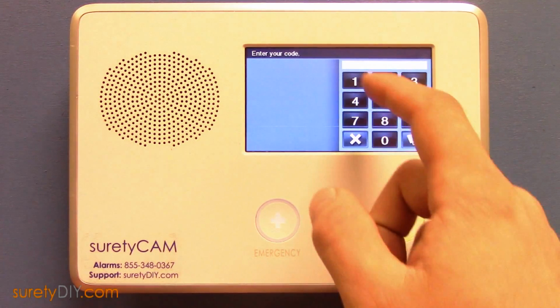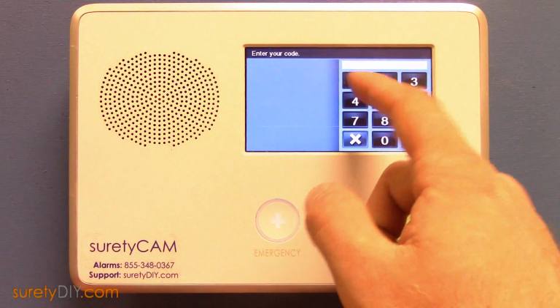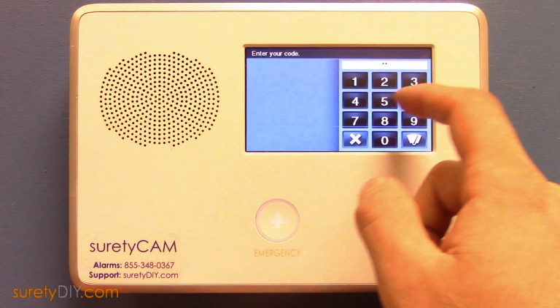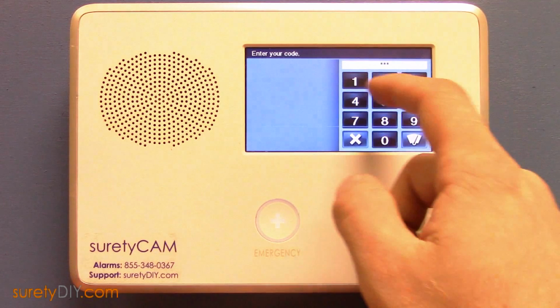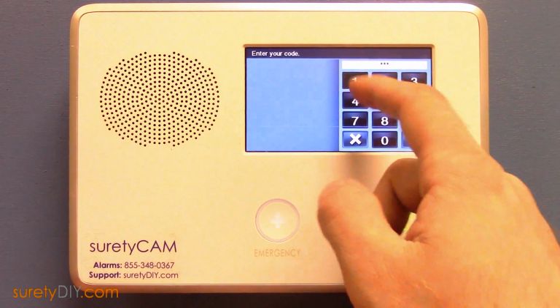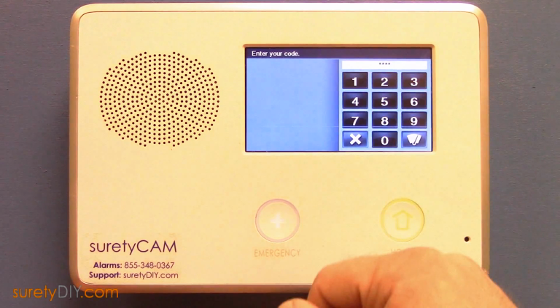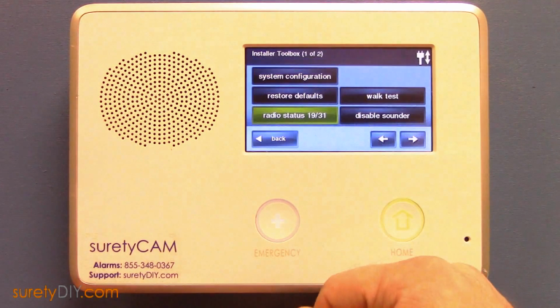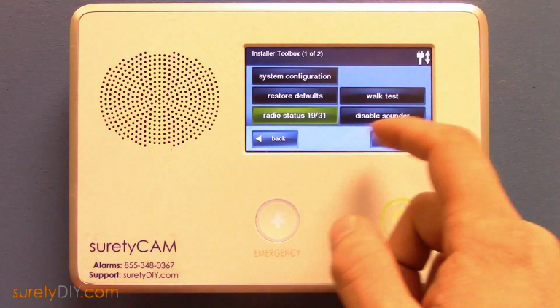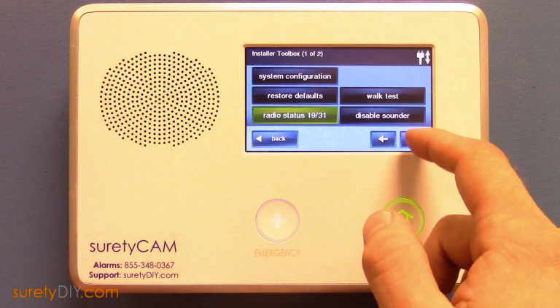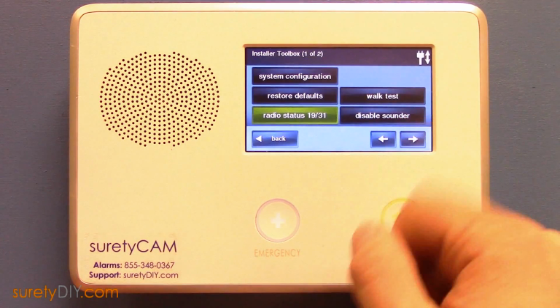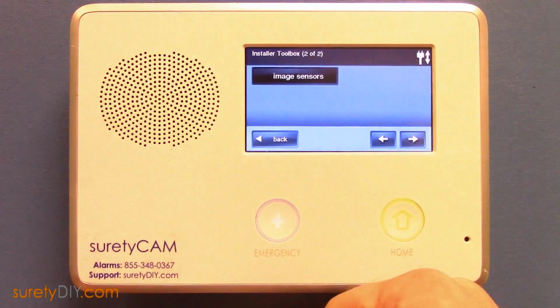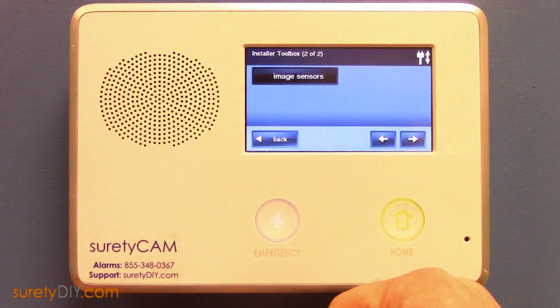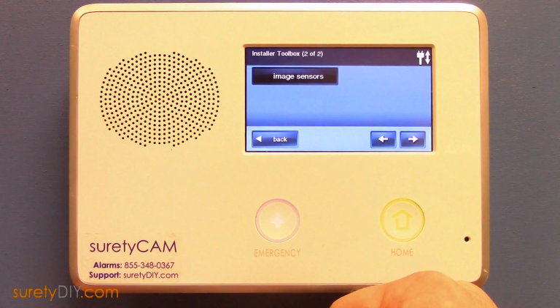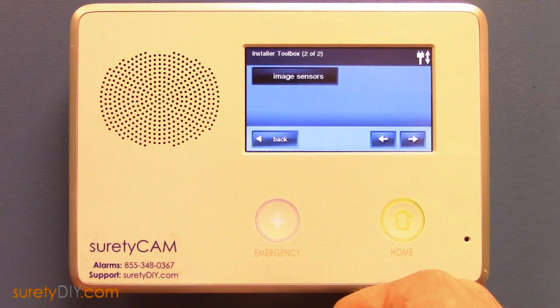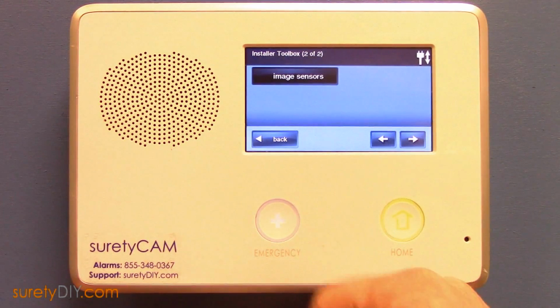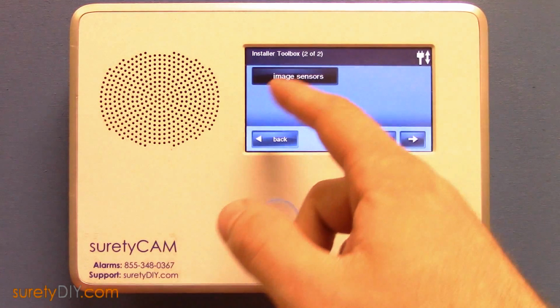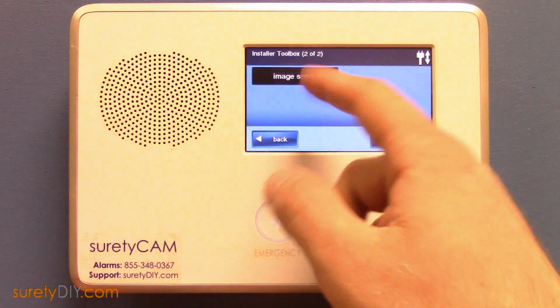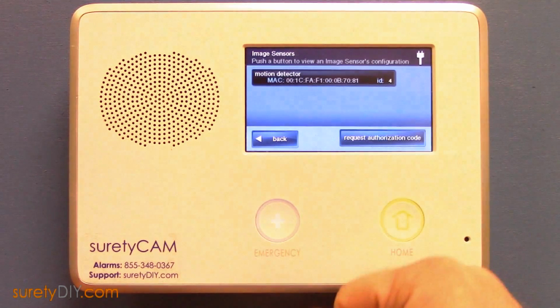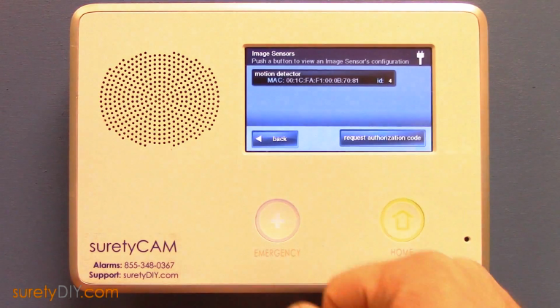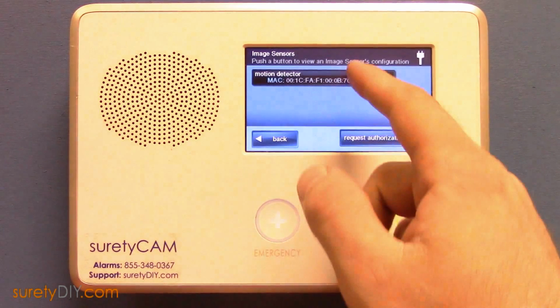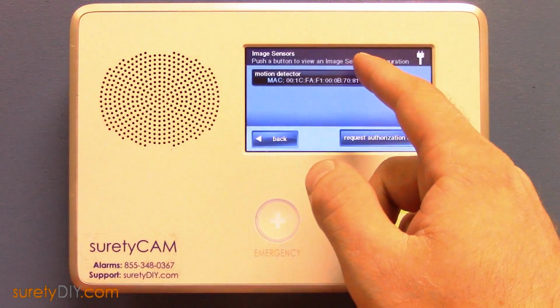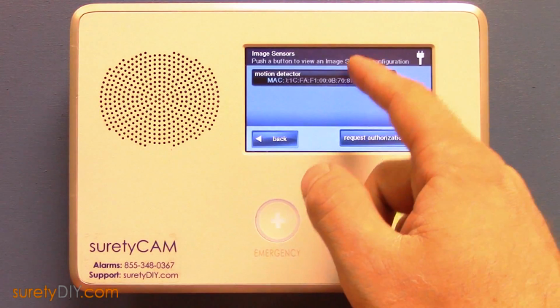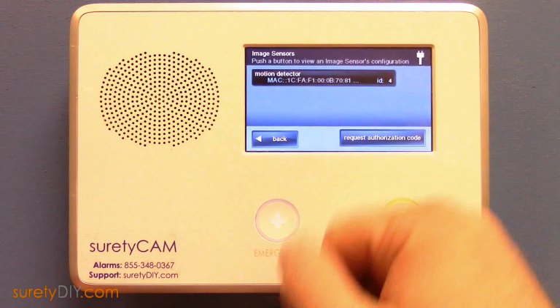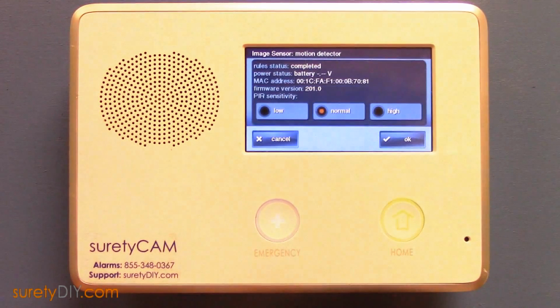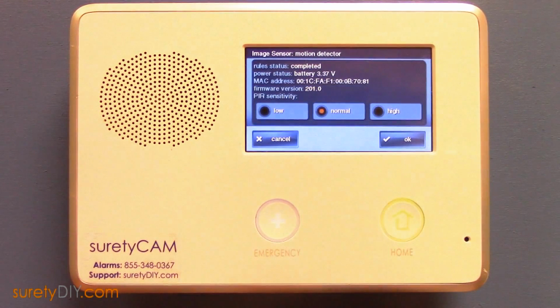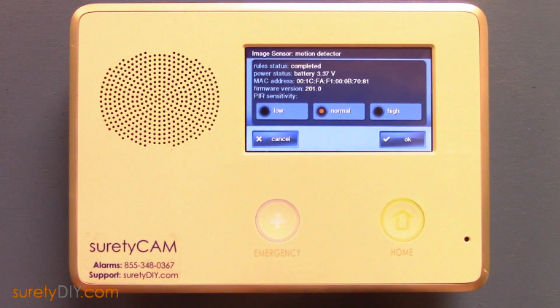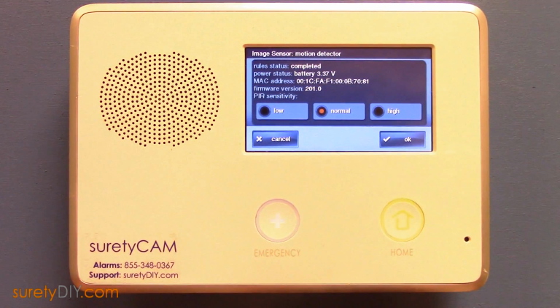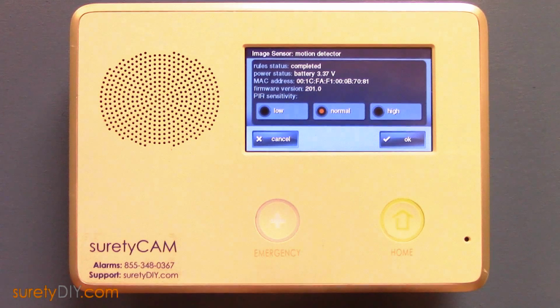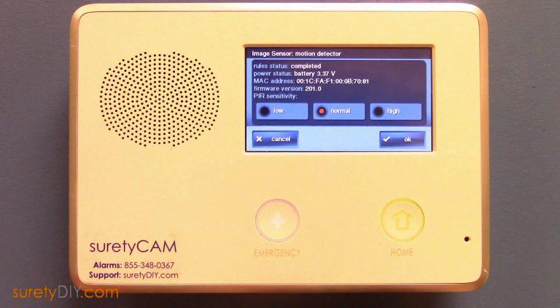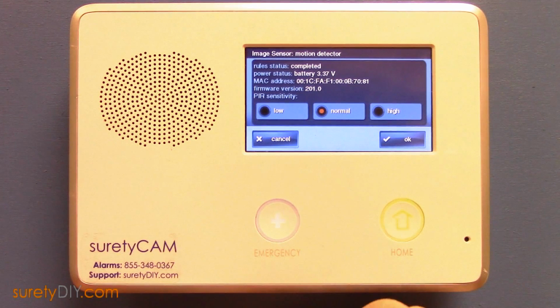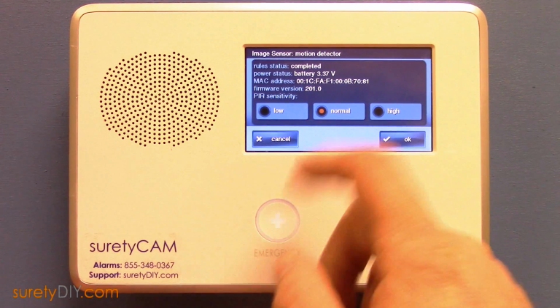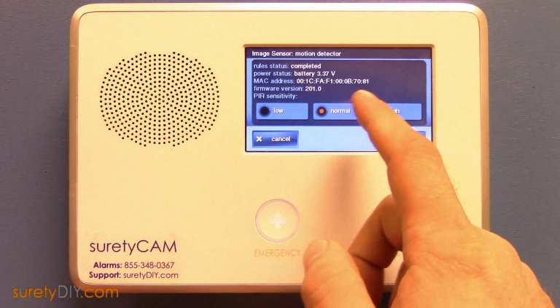After pairing your image sensor, when you enter your installer's toolbox, you can scroll to the right to view the status of the image sensors you have paired with the panel. Here, you can also select the sensitivity of your image sensors.